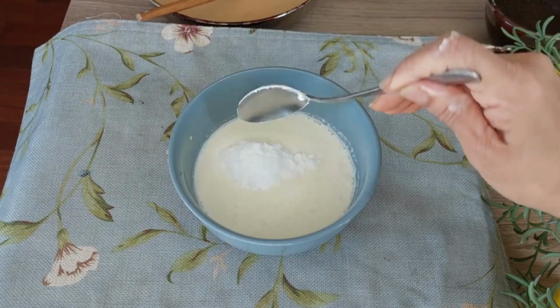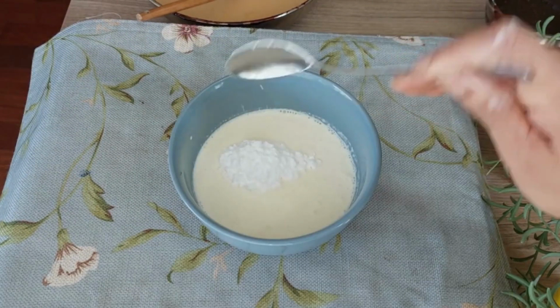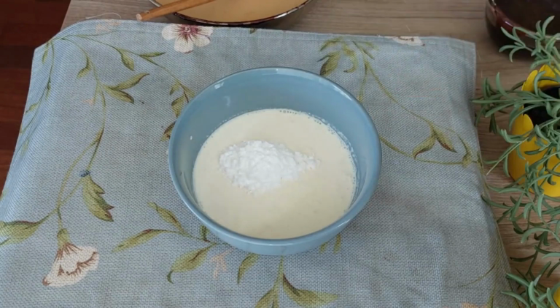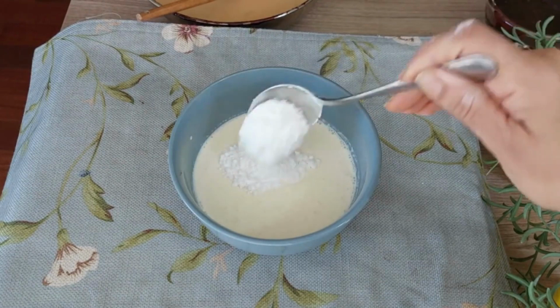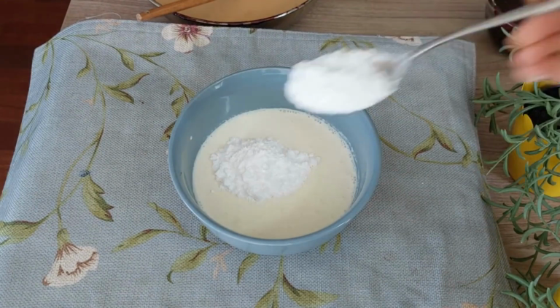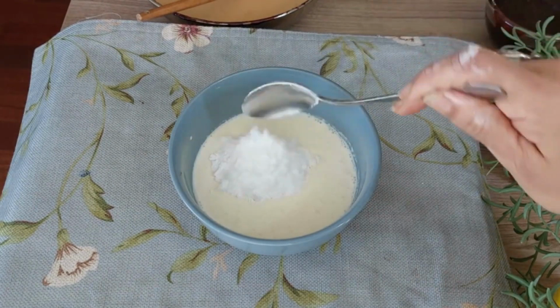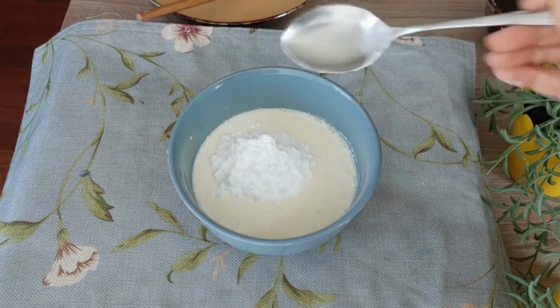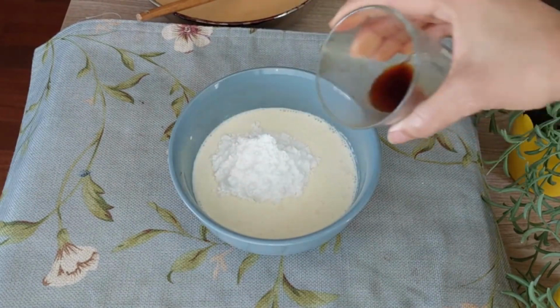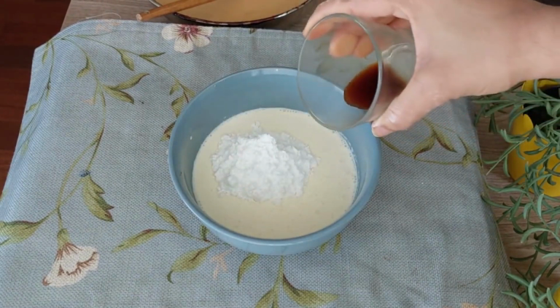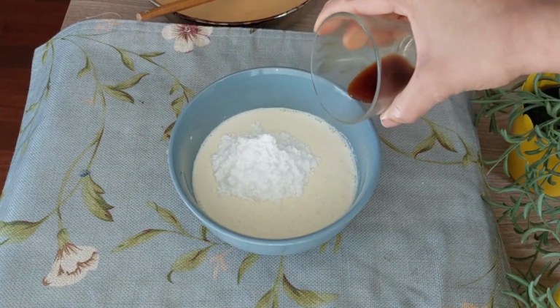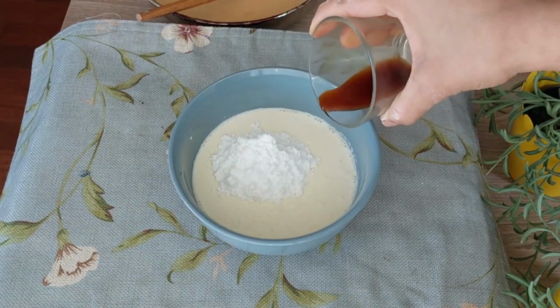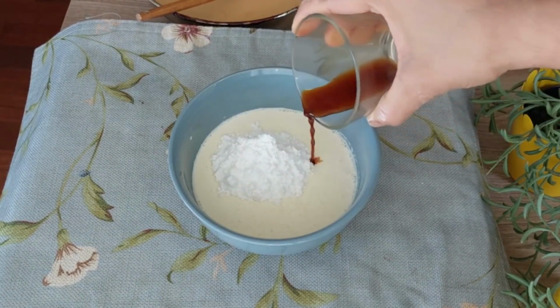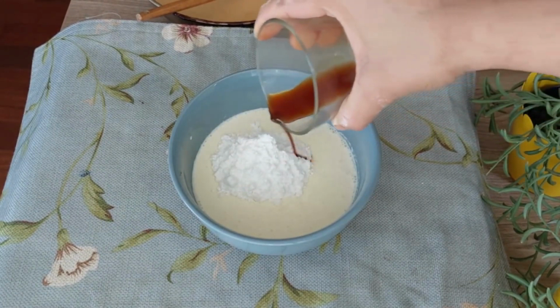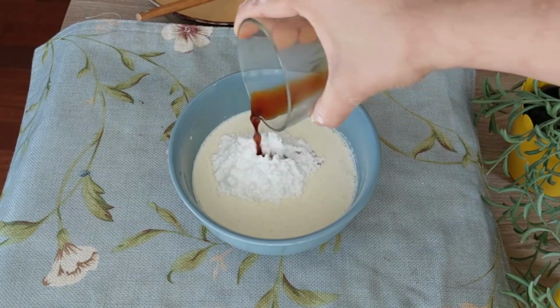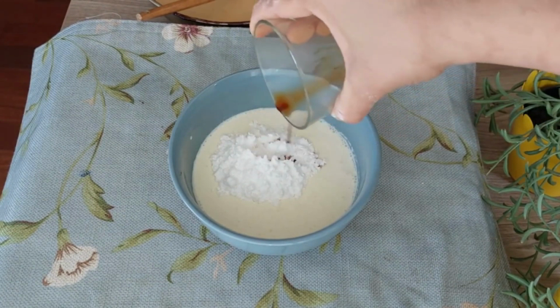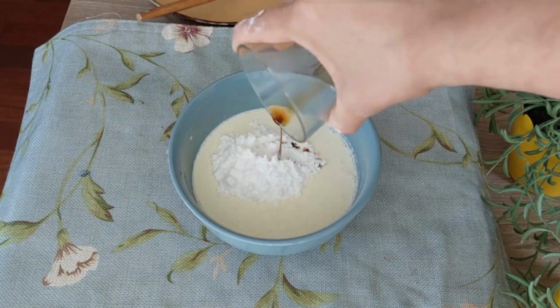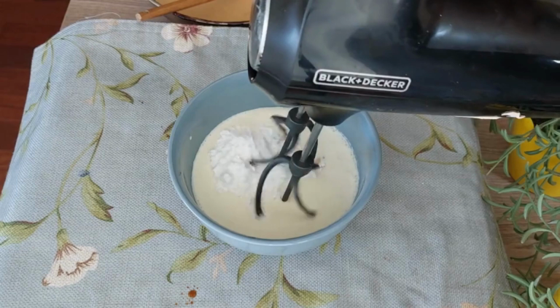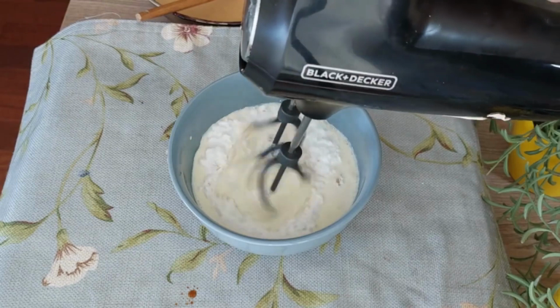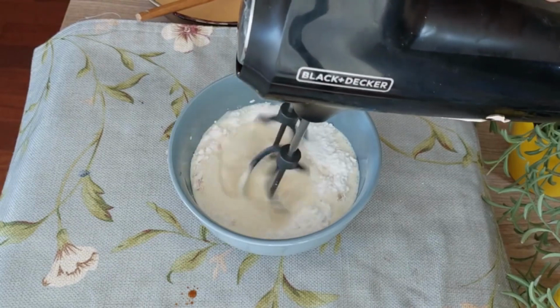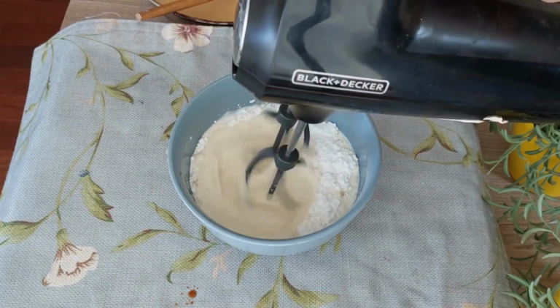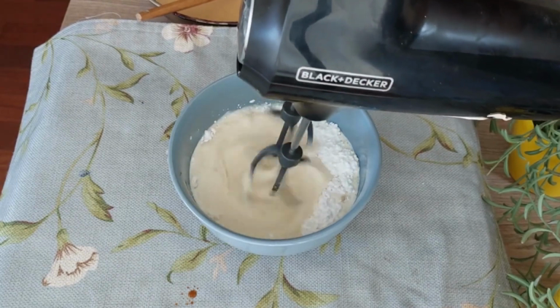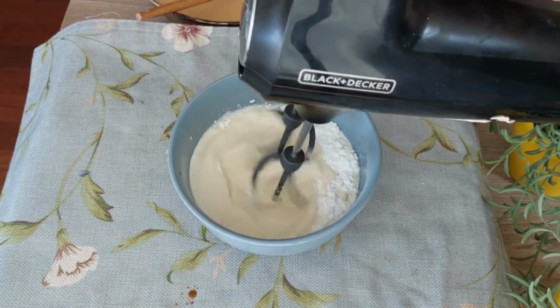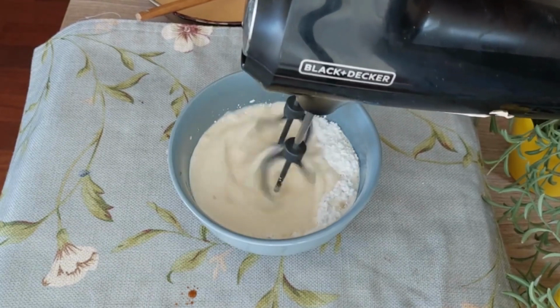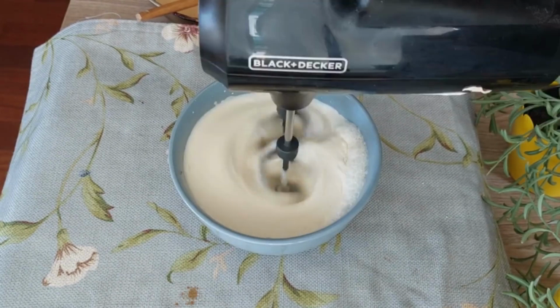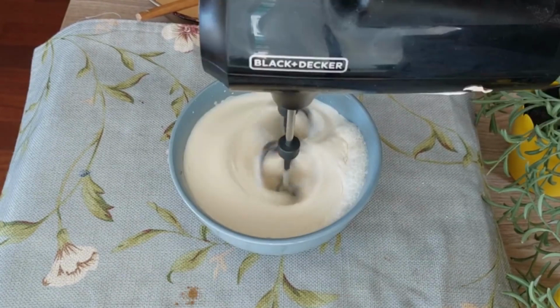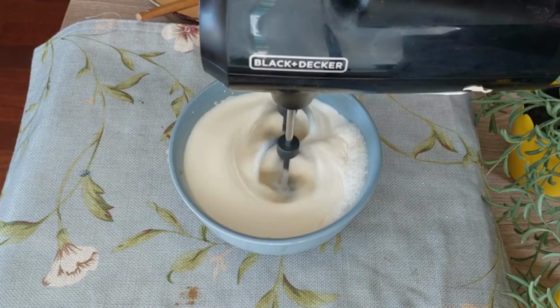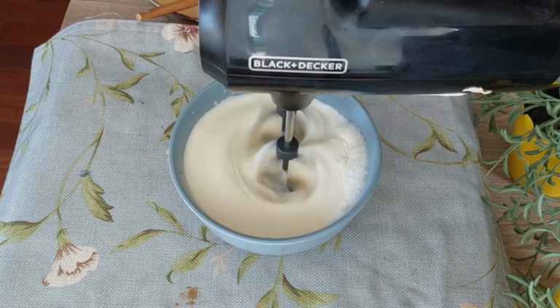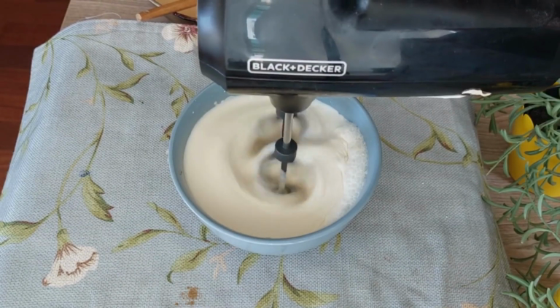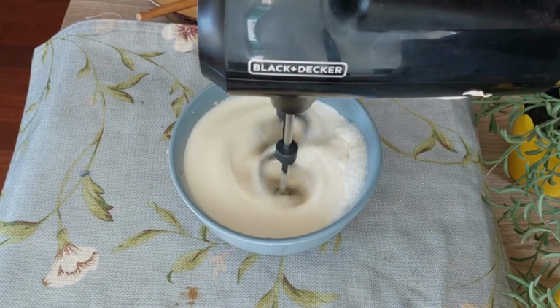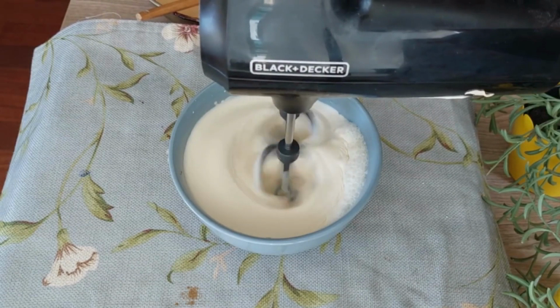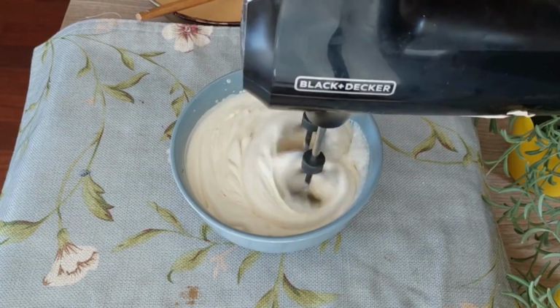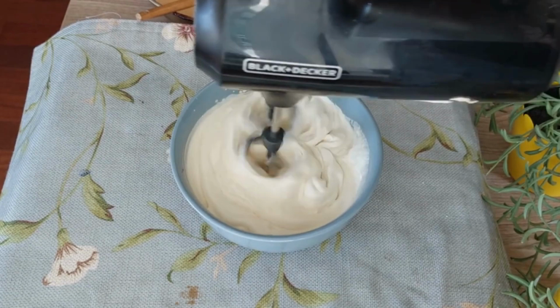Whip chilled cream with icing sugar and vanilla extract using an electric mixer till soft peaks form.